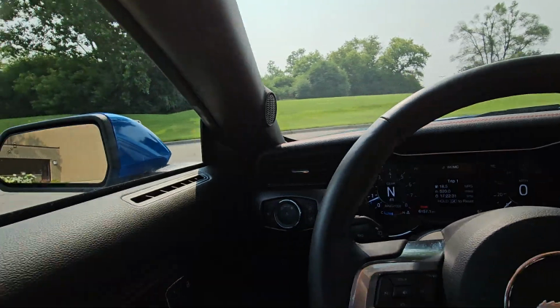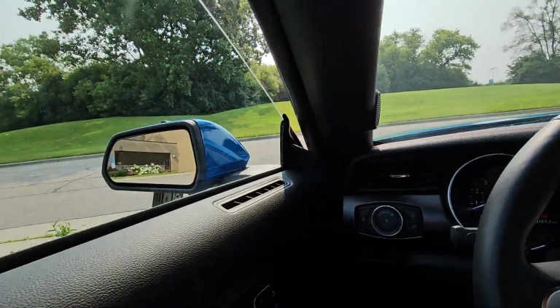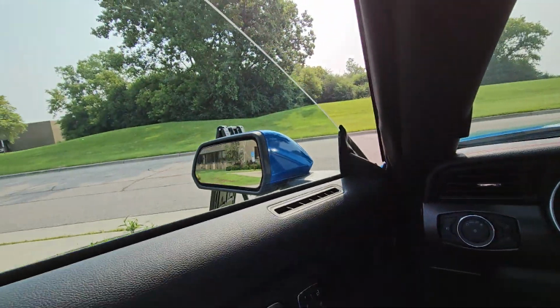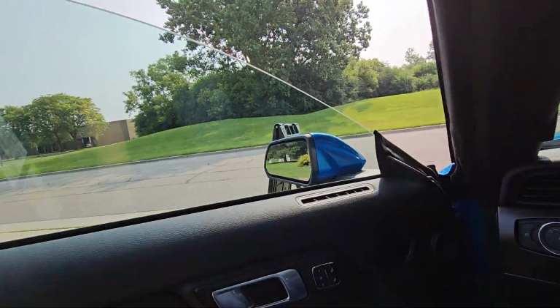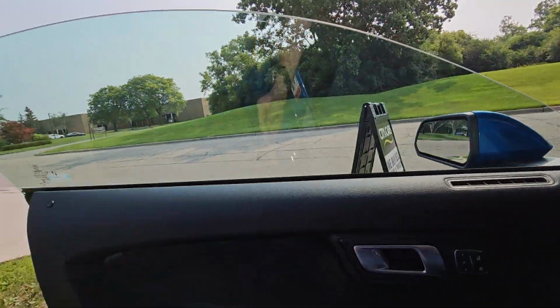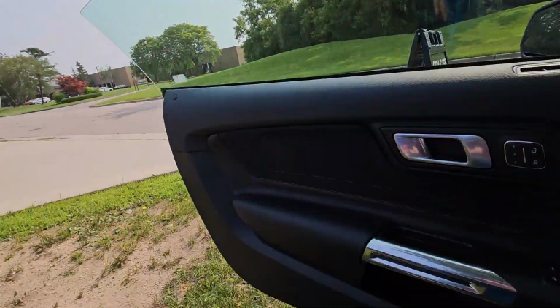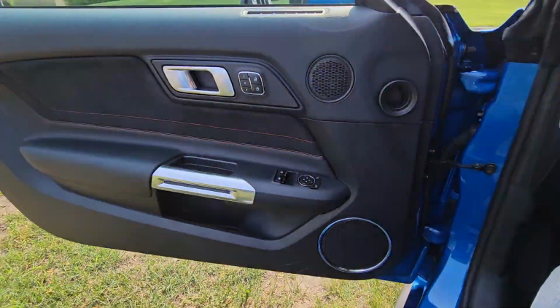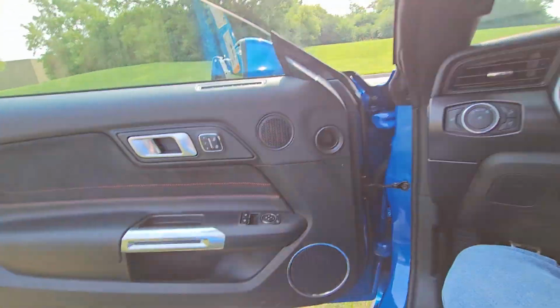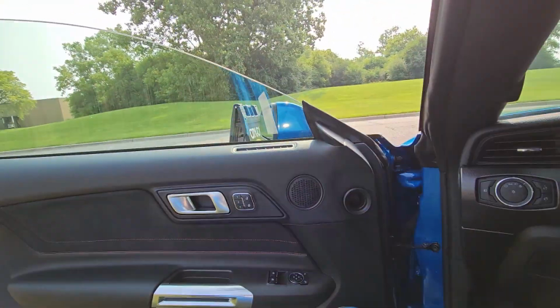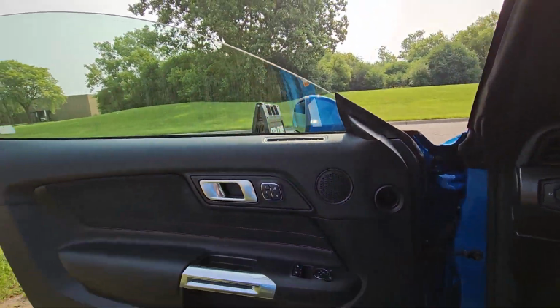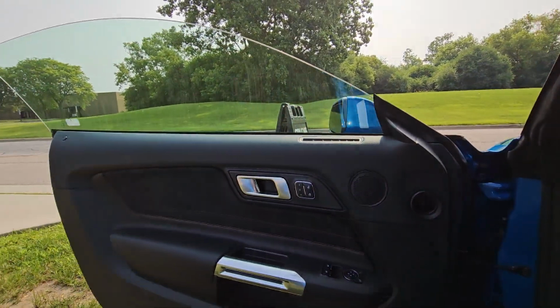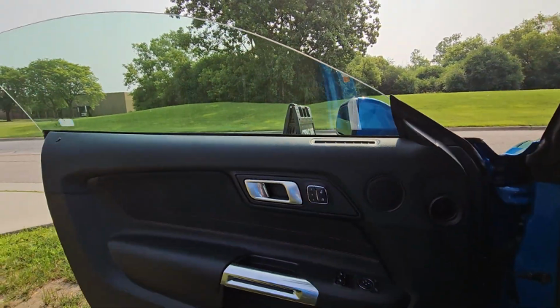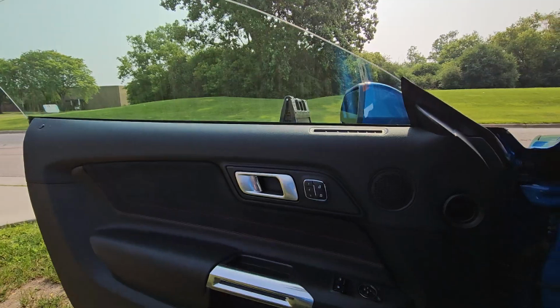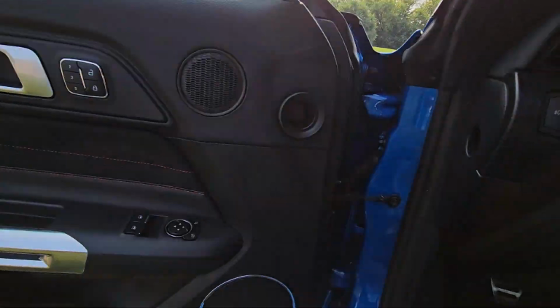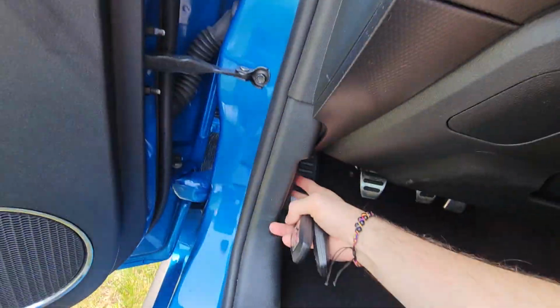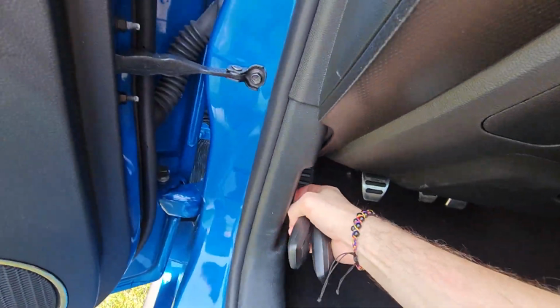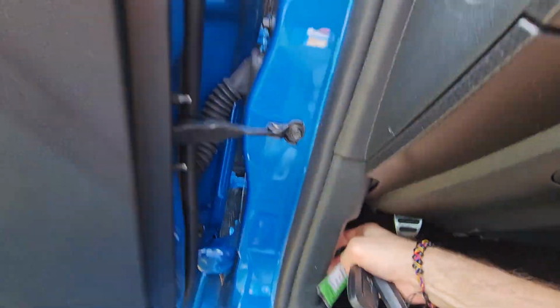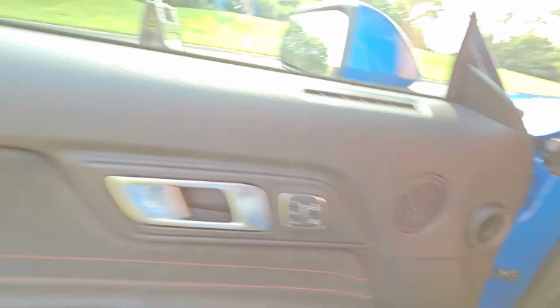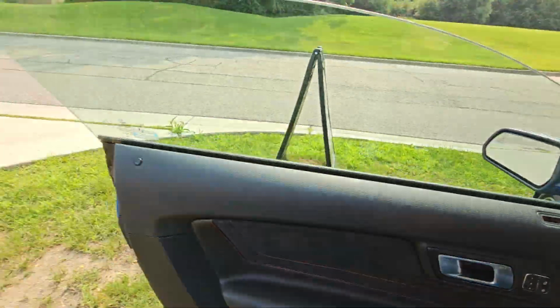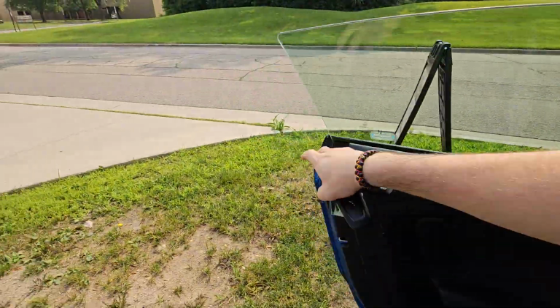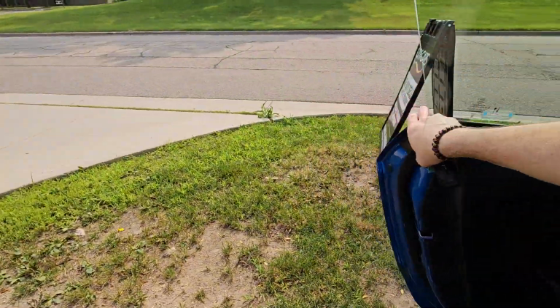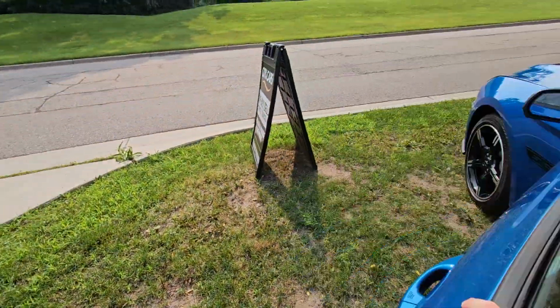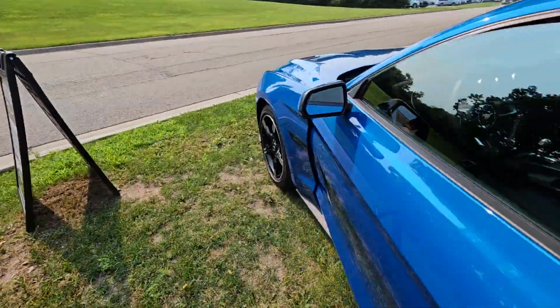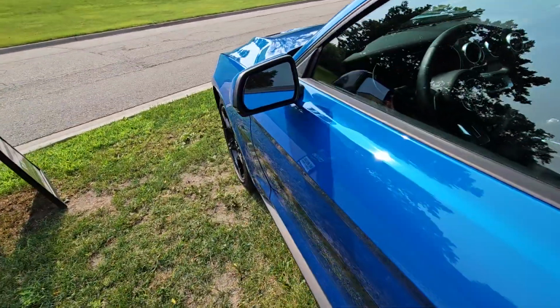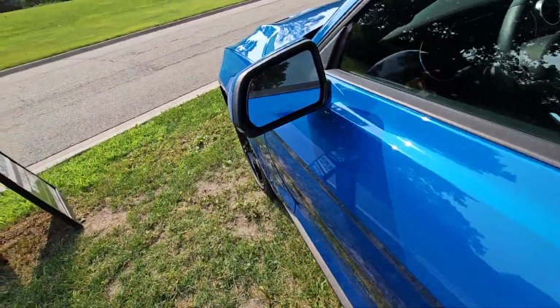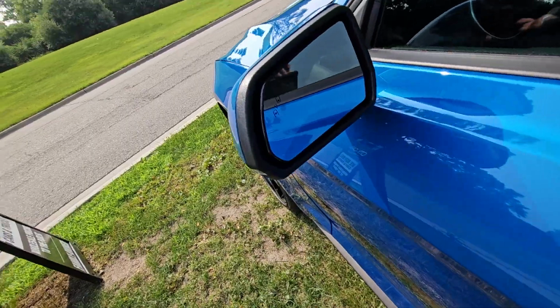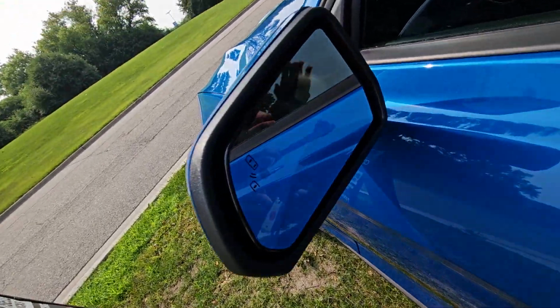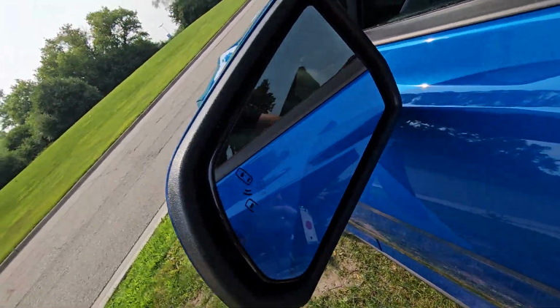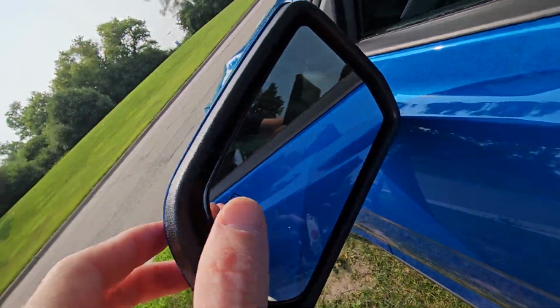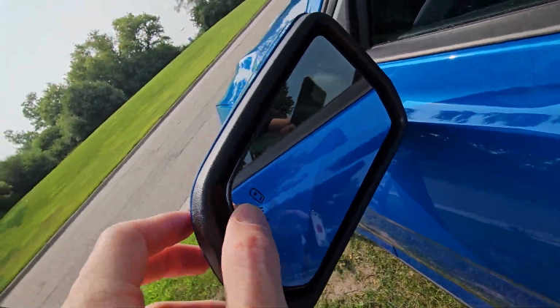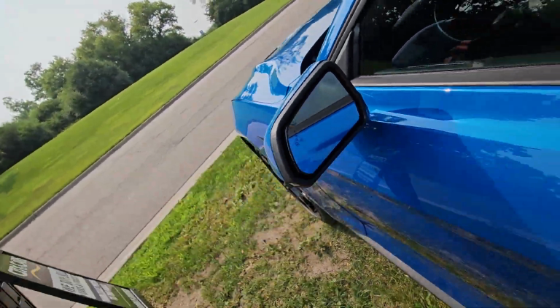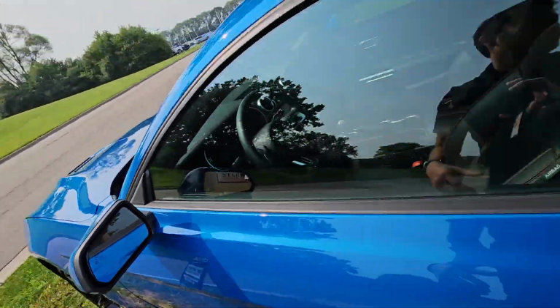It does have the blind spot monitoring system. Grab the keys and we'll go to the back and pop the hood. As you can see right there, it does have the blind spot monitoring system.